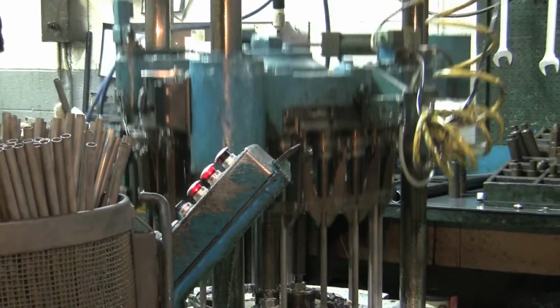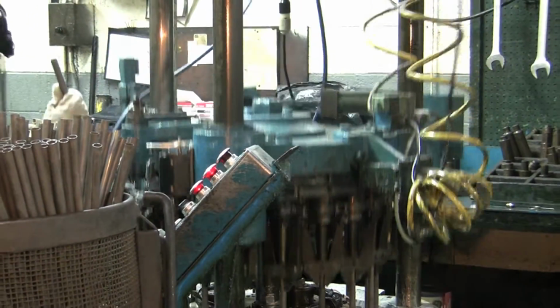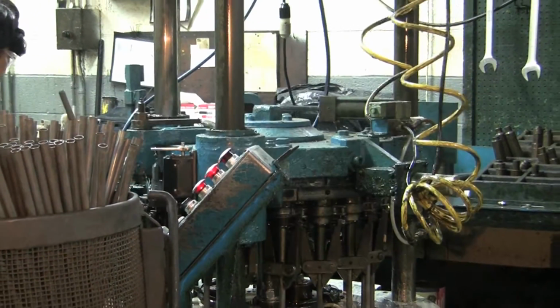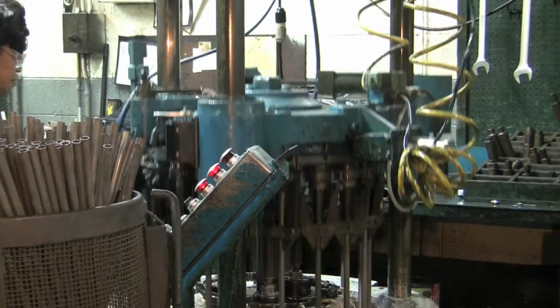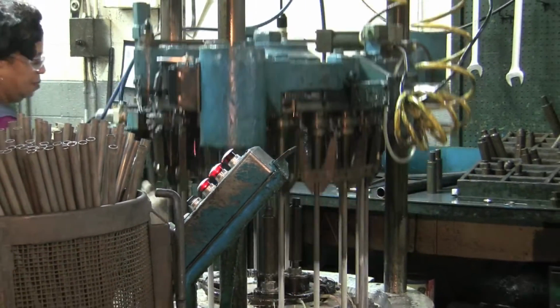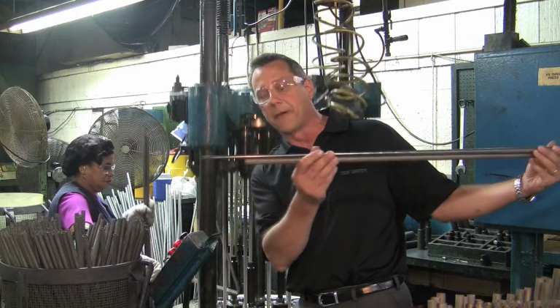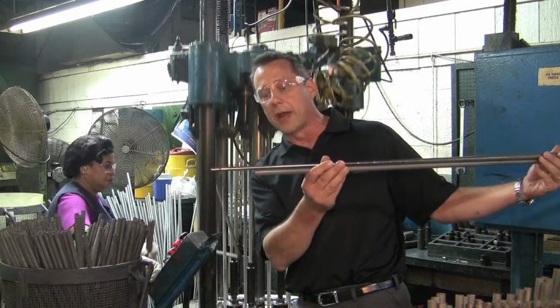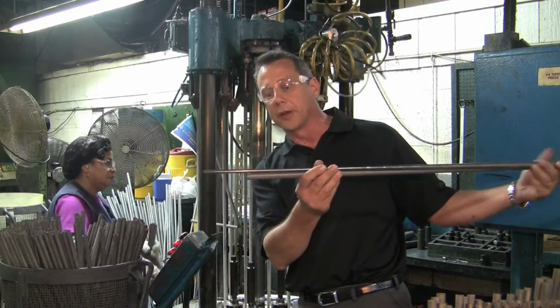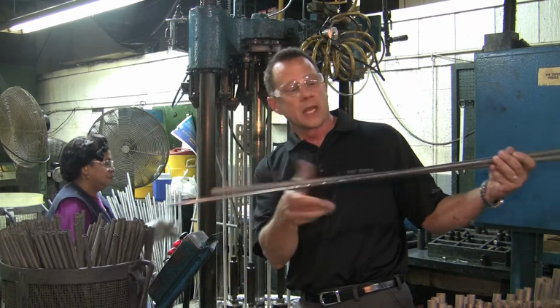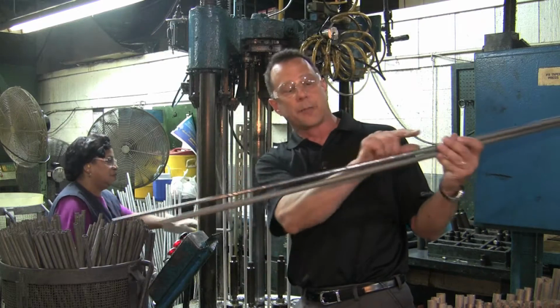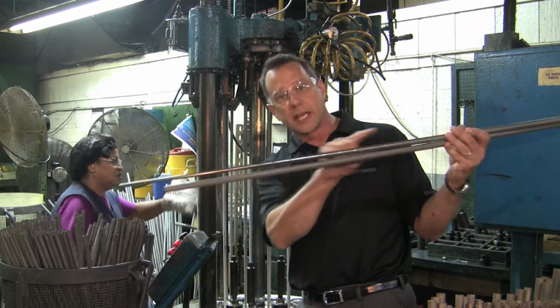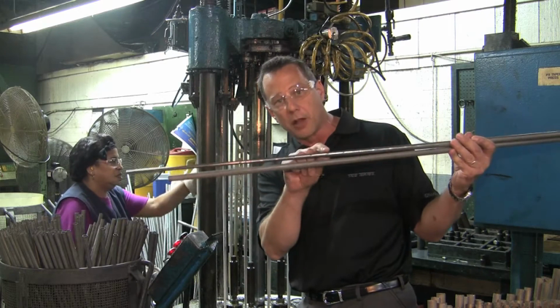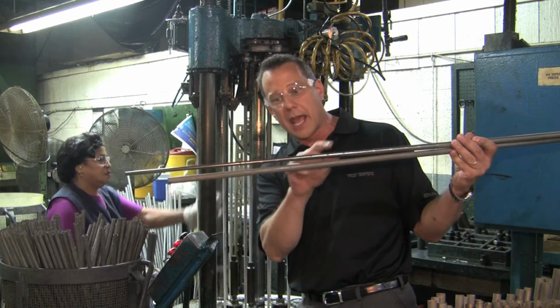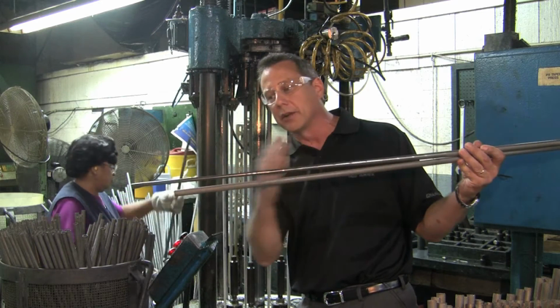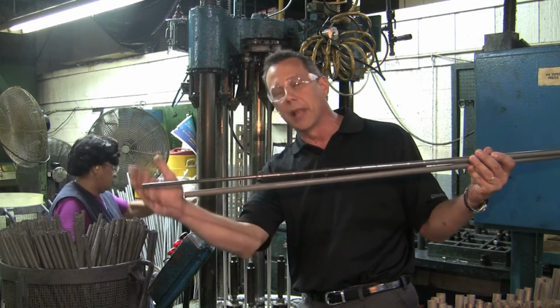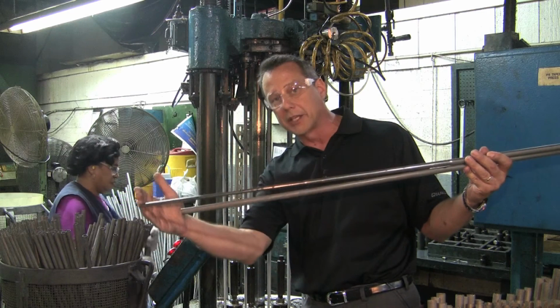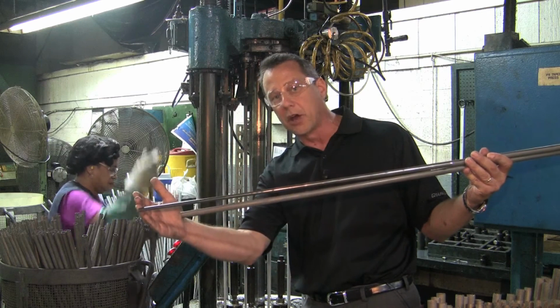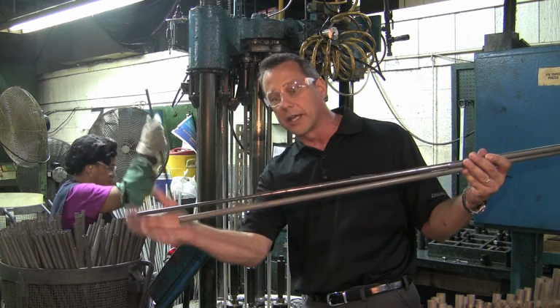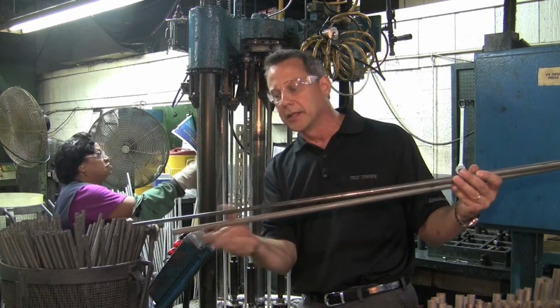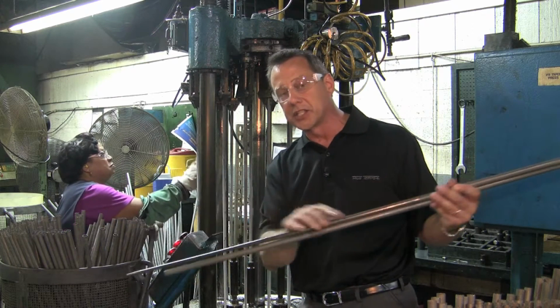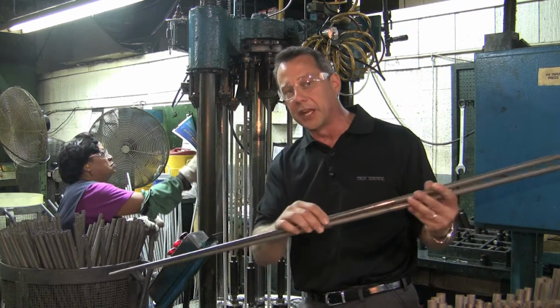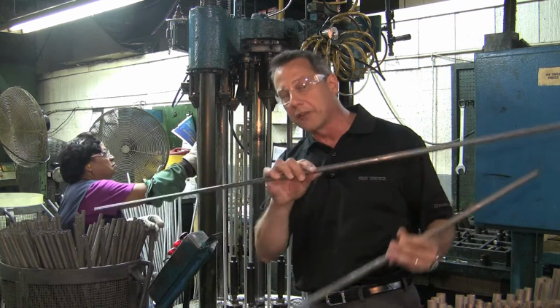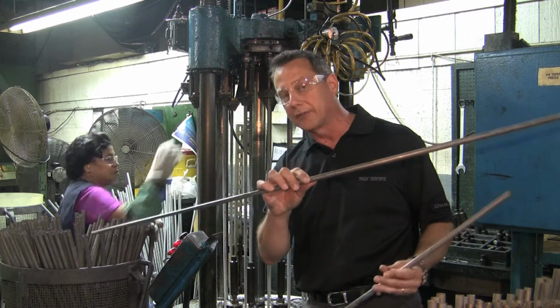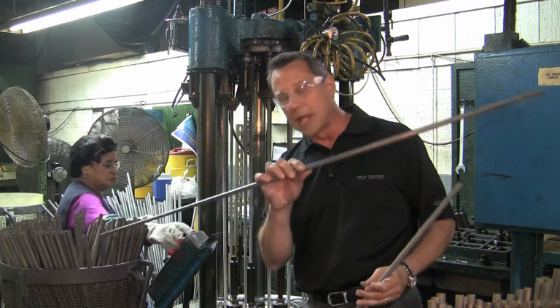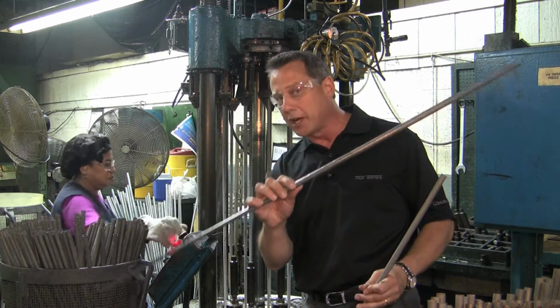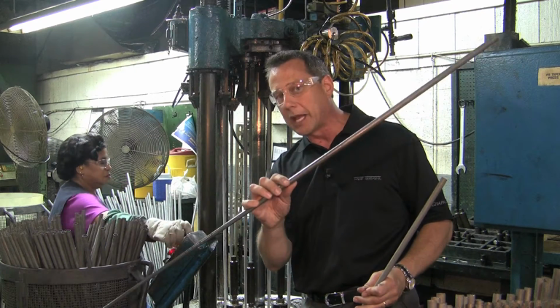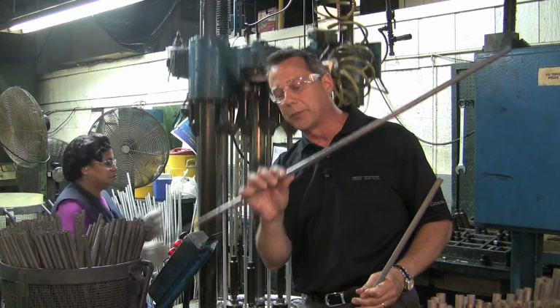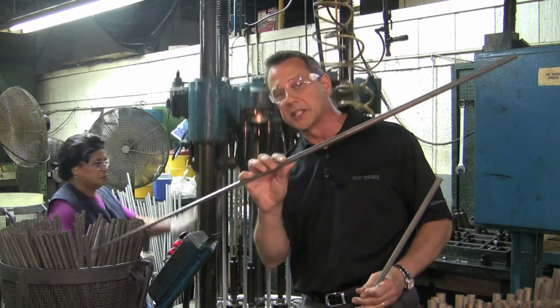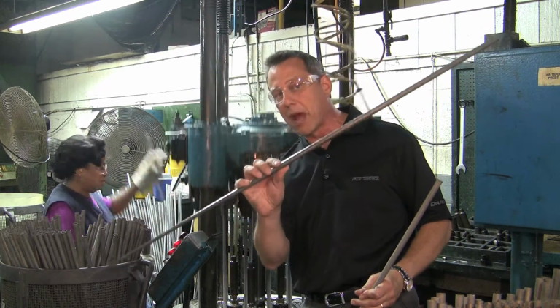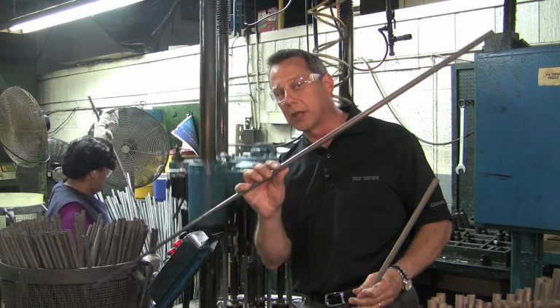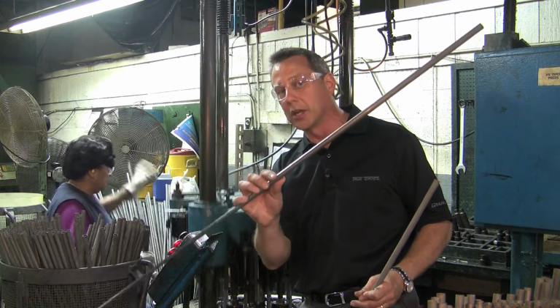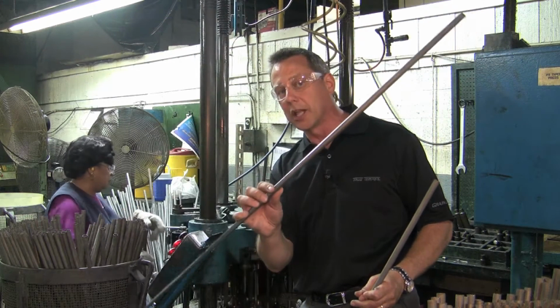You can see — this is a blank, this is a before and after. As the part gets smaller in diameter, the blank actually elongates. This is the finished golf shaft. It's not ready to be played with, but this is approximately what it's going to look like.